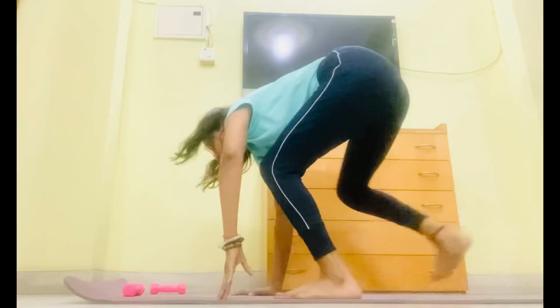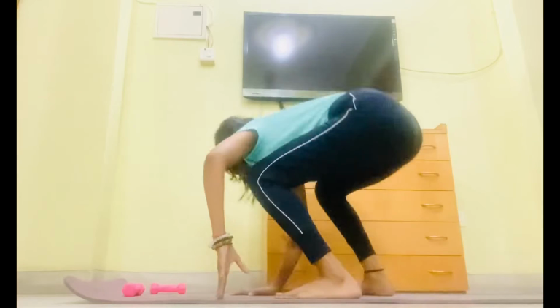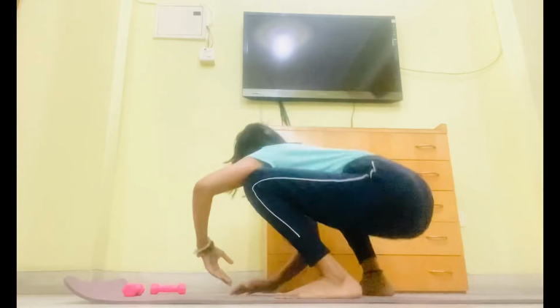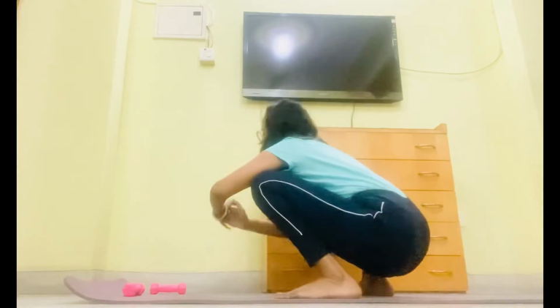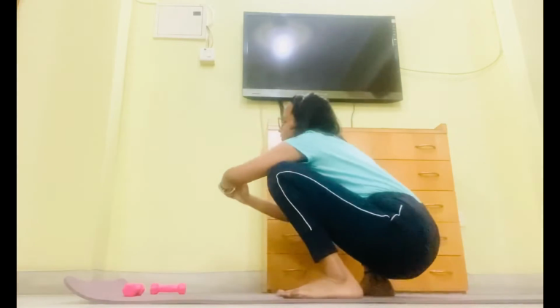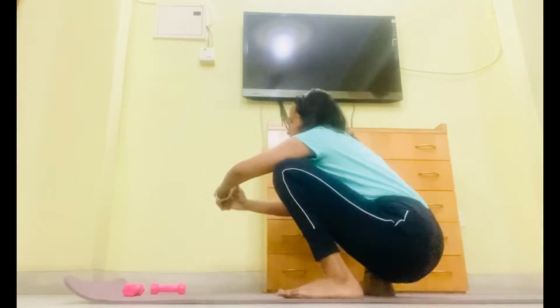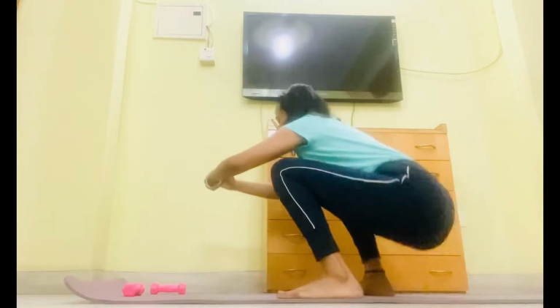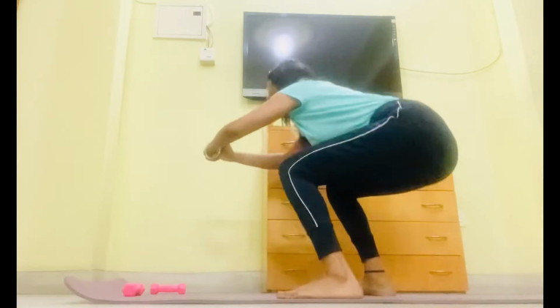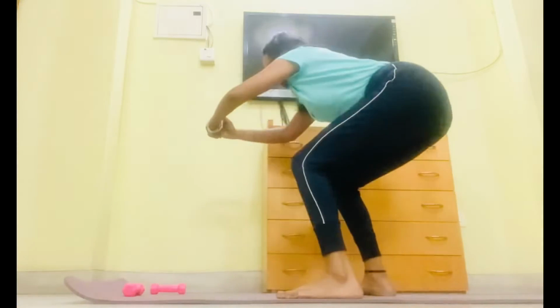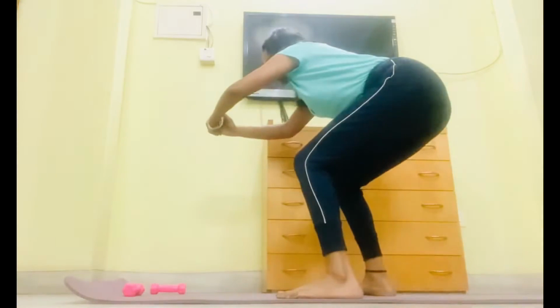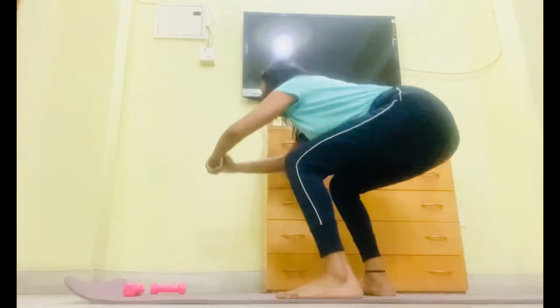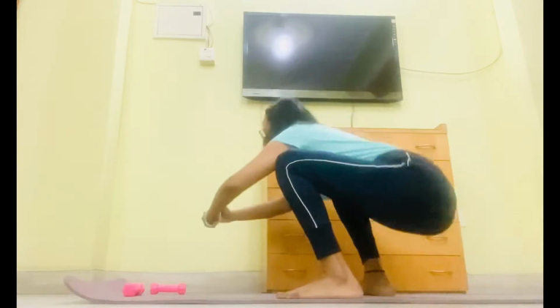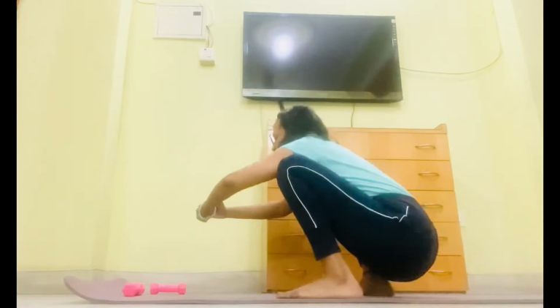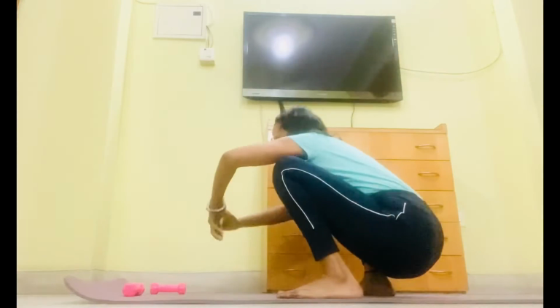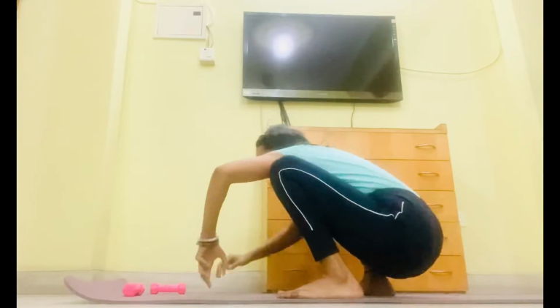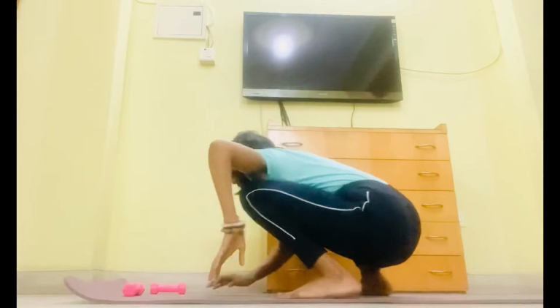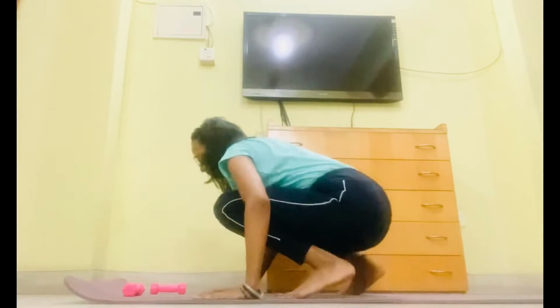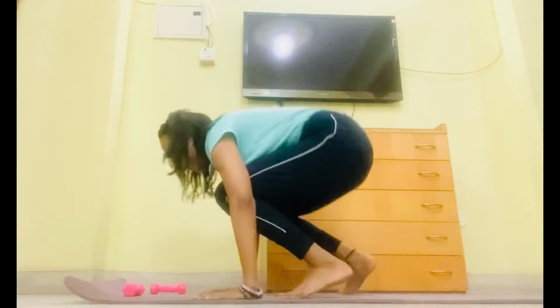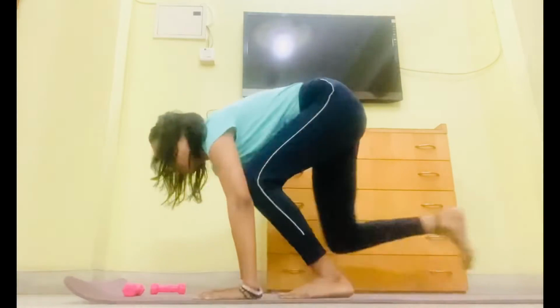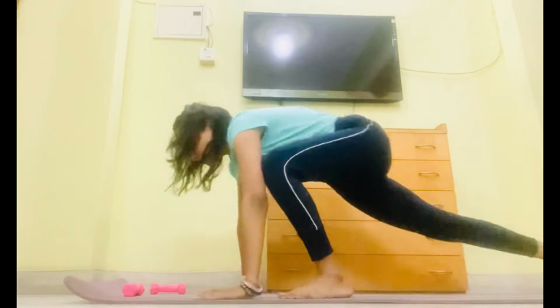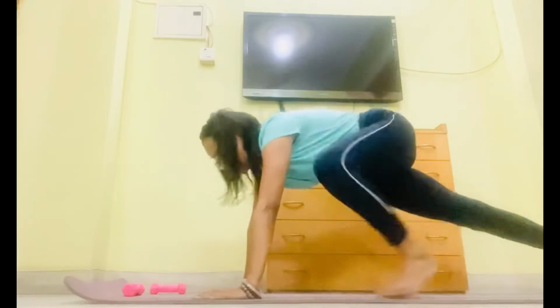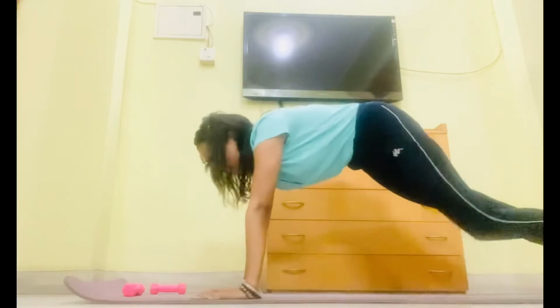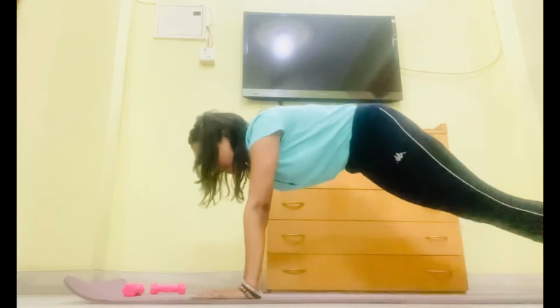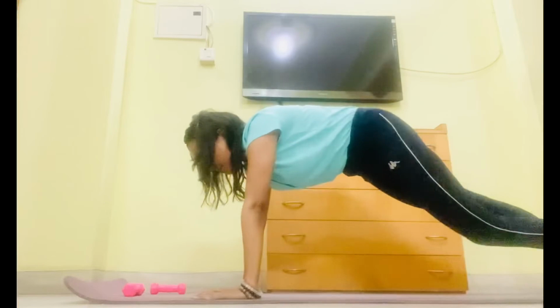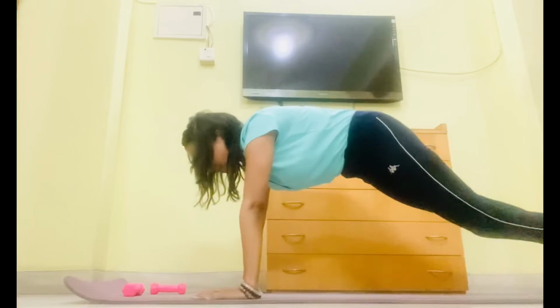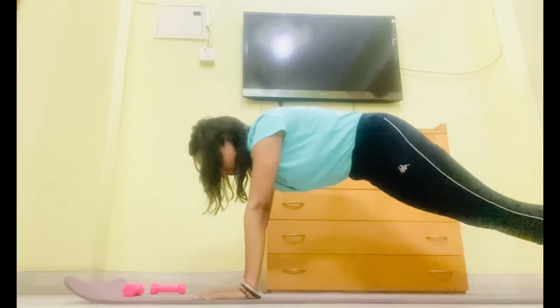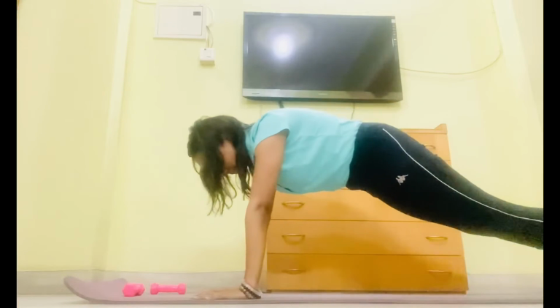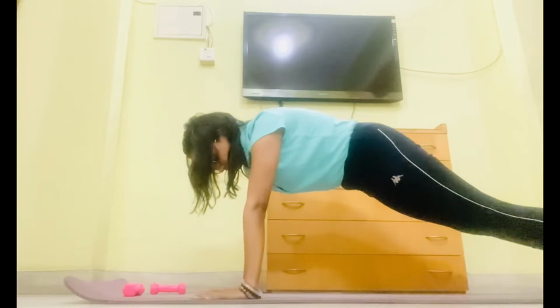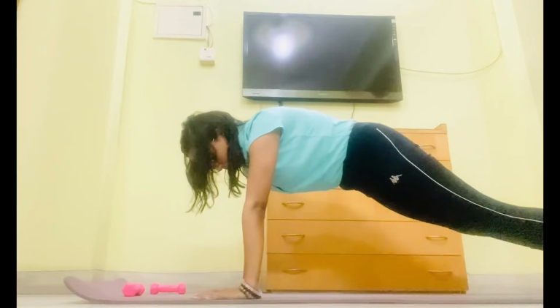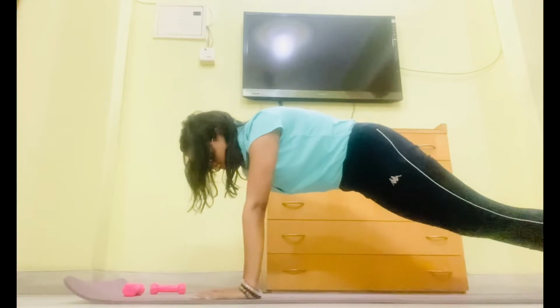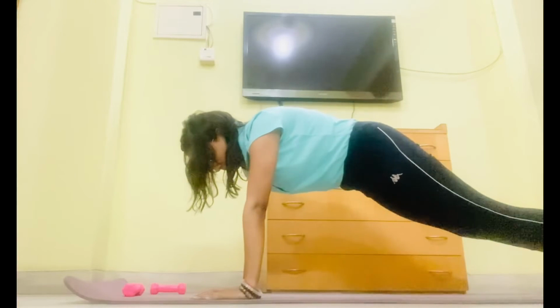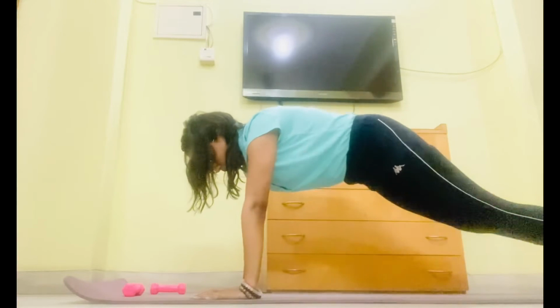Side squat. 5. Get up 6. Get down 7. Back to slope is 8. Take a deep breath.